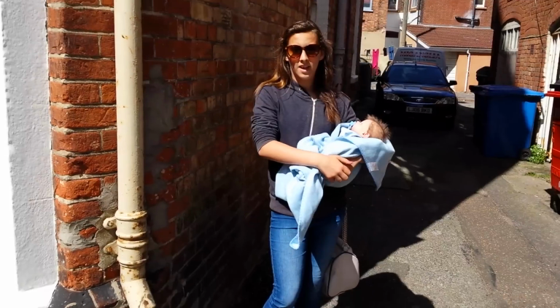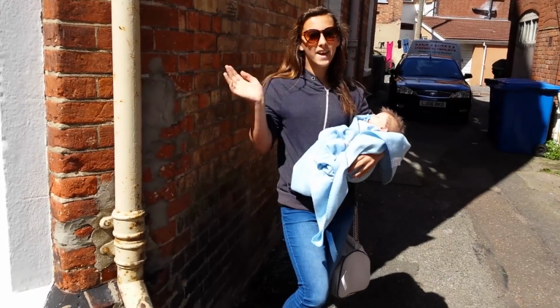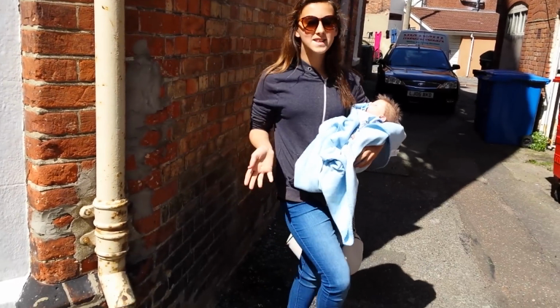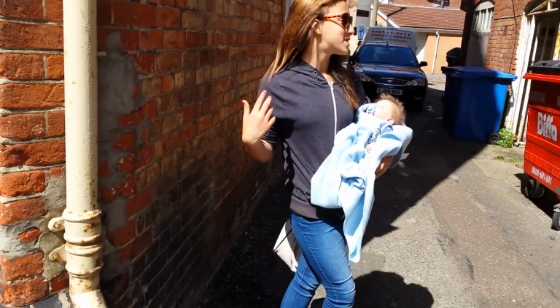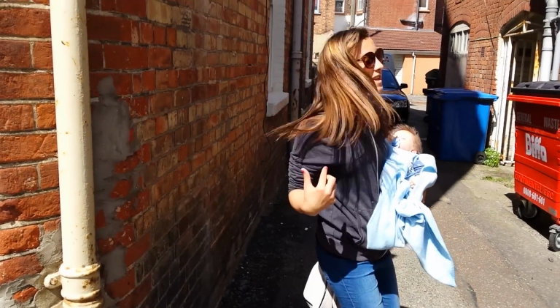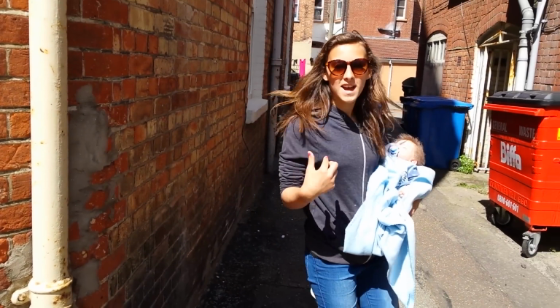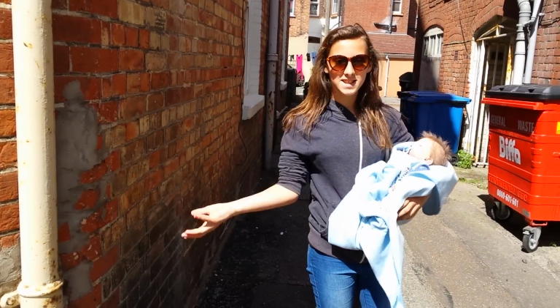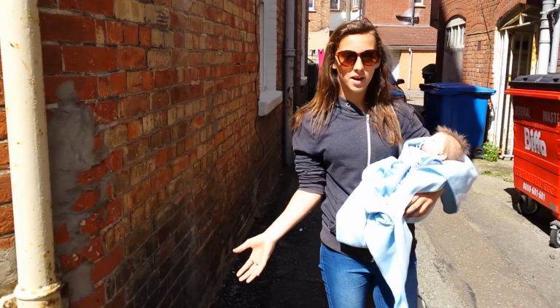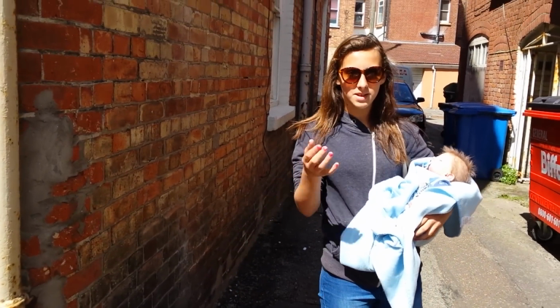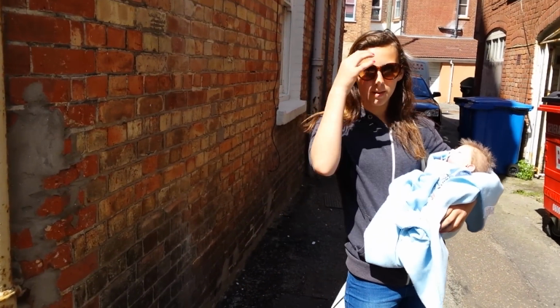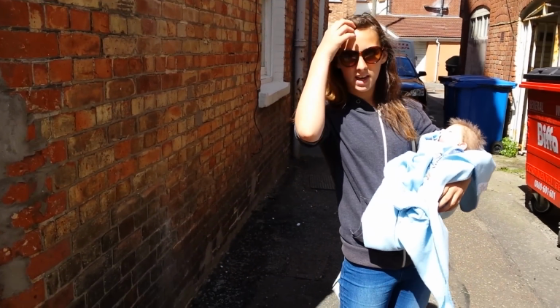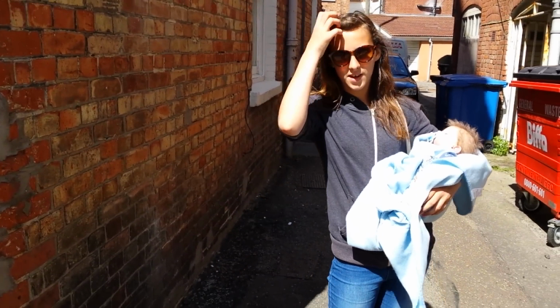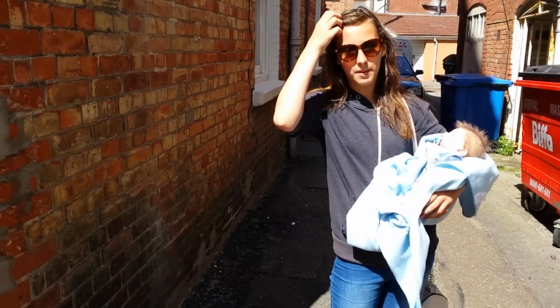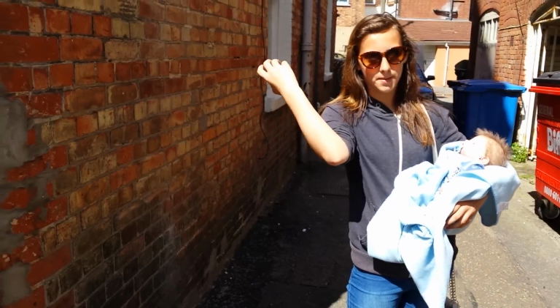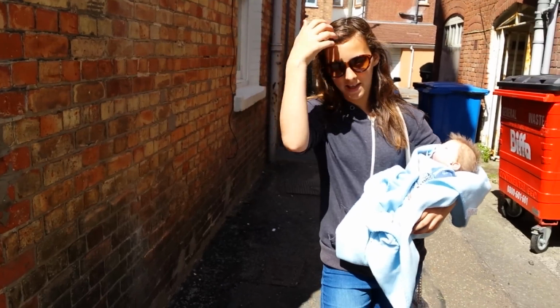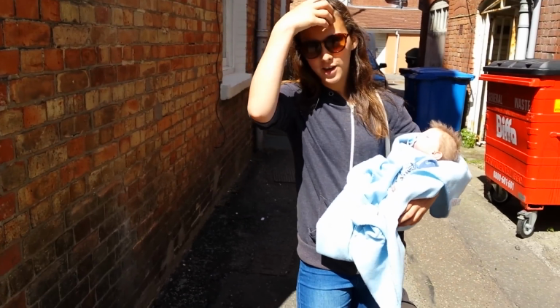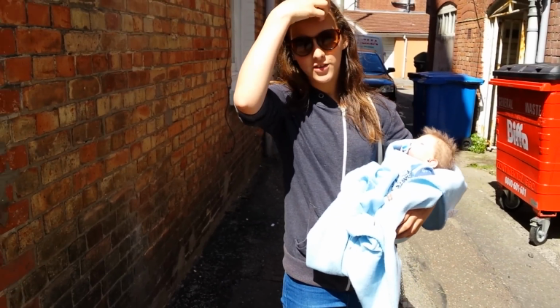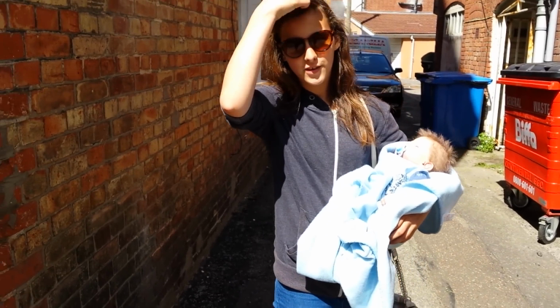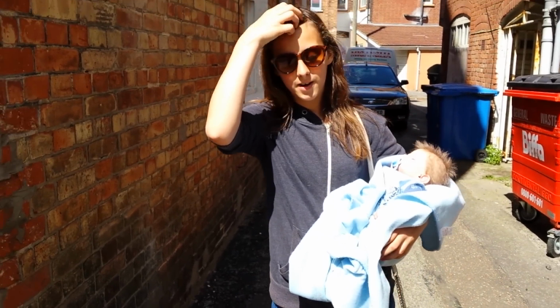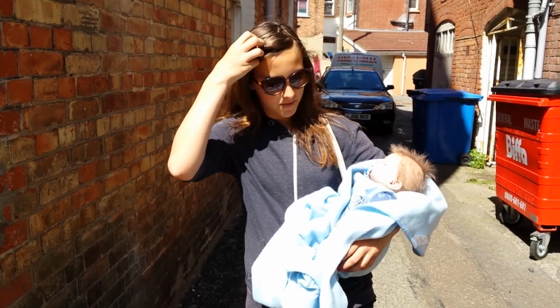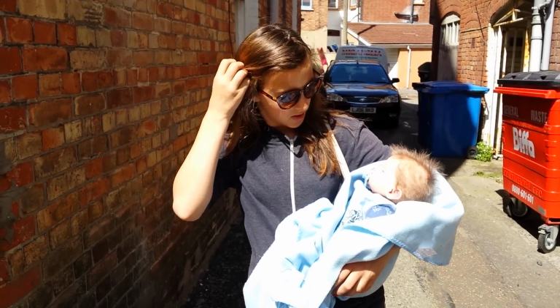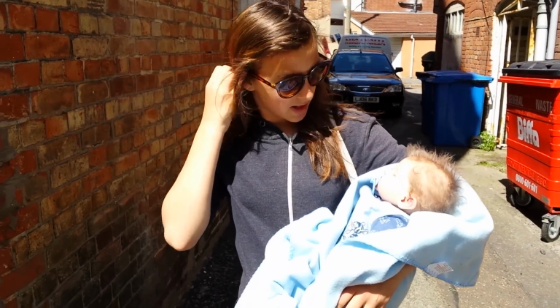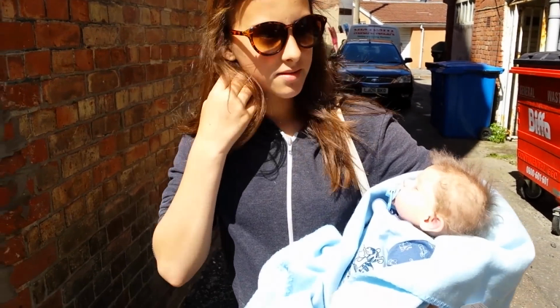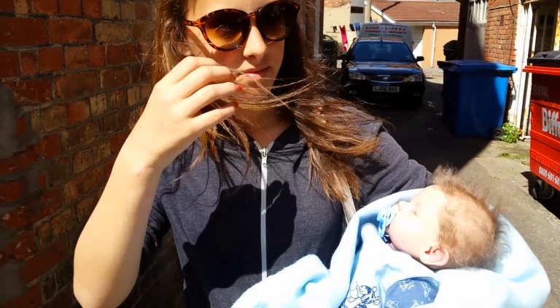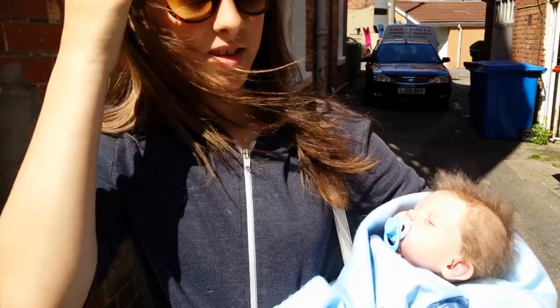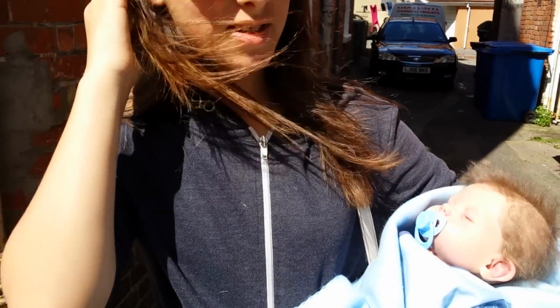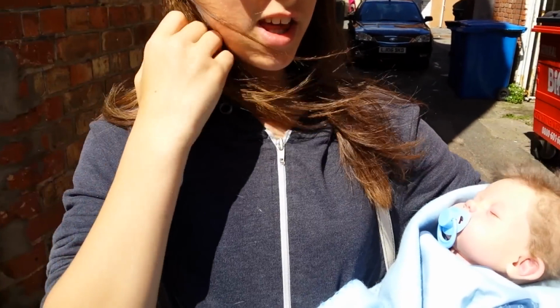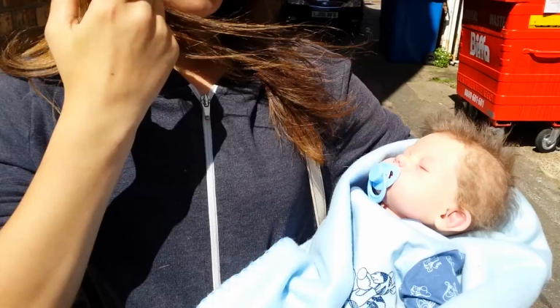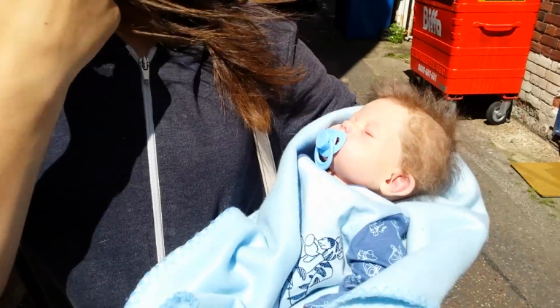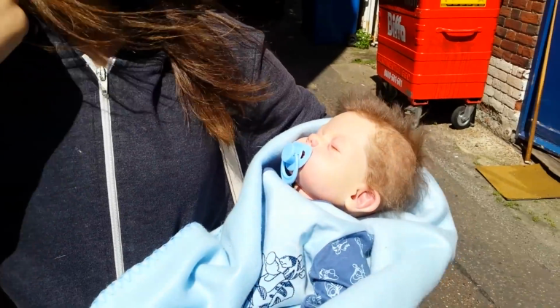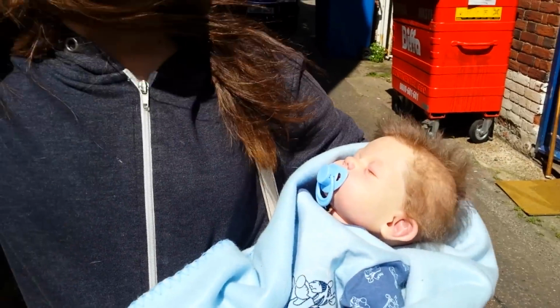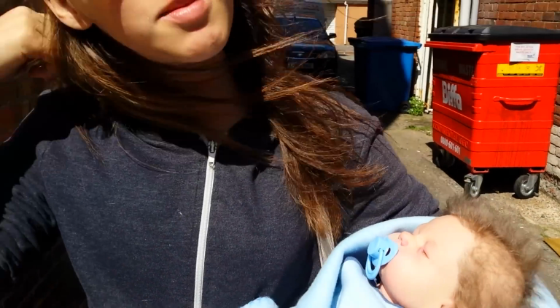Hey guys, it's Susie here, and today I'm going to be making a video in the basement again. I'm going to show him, and he's really cute, so let's get started.